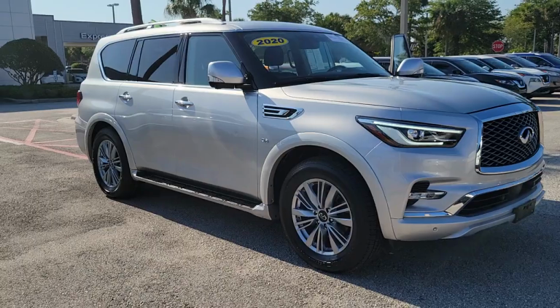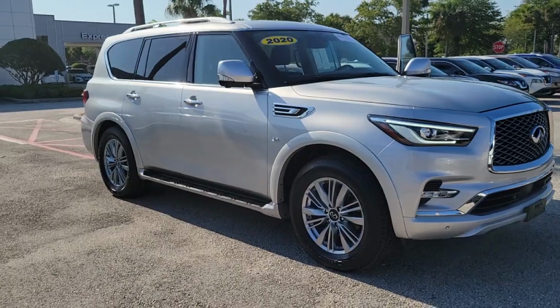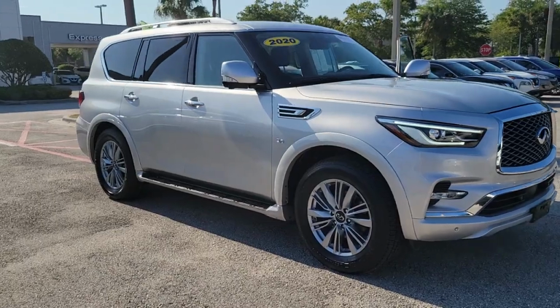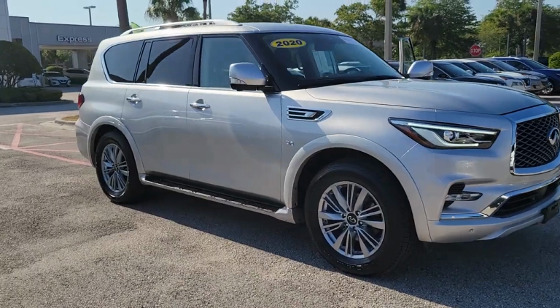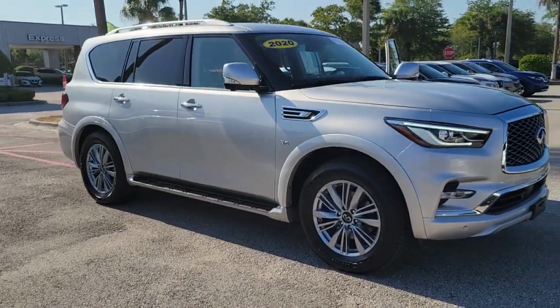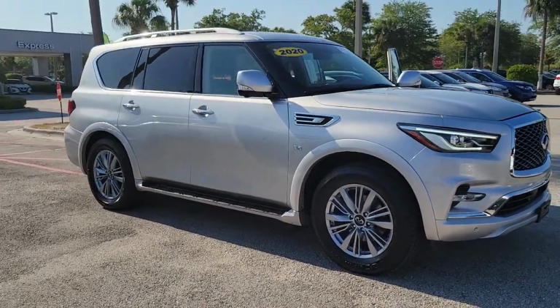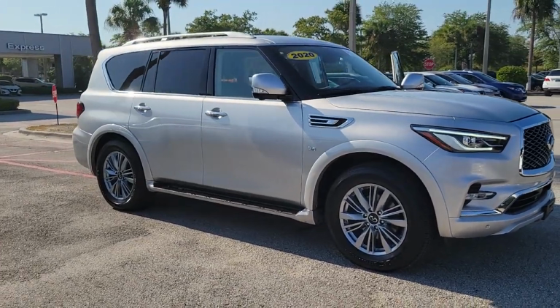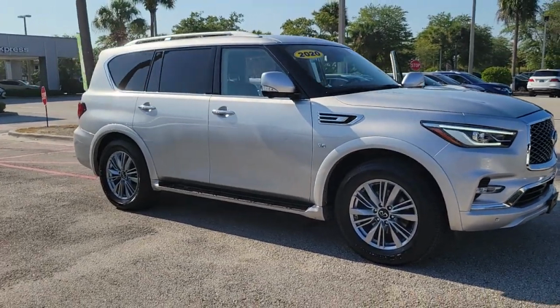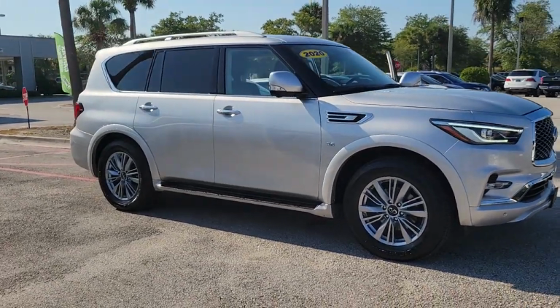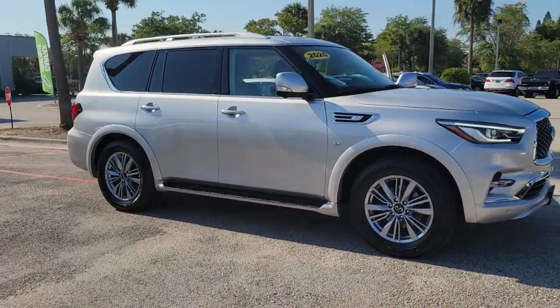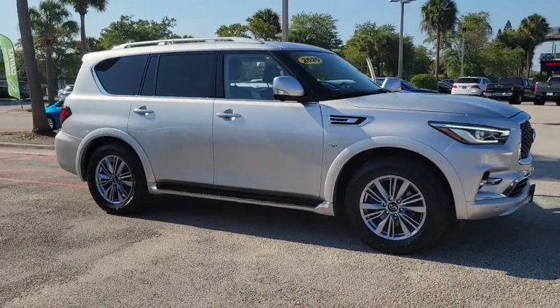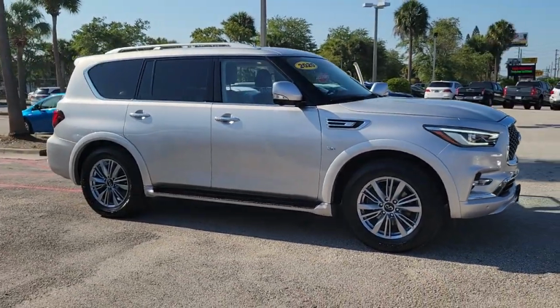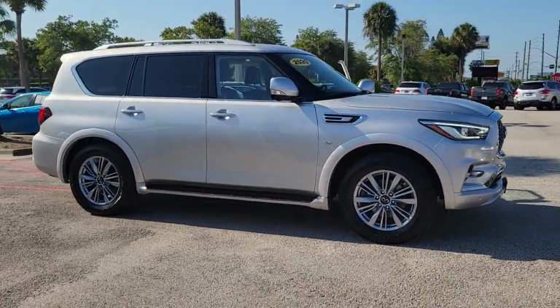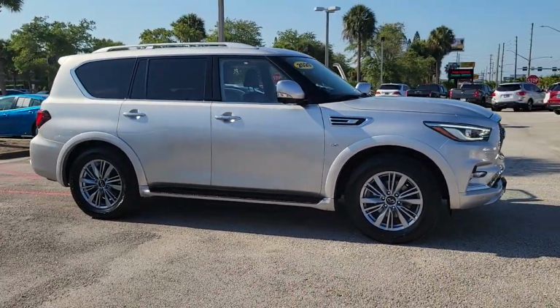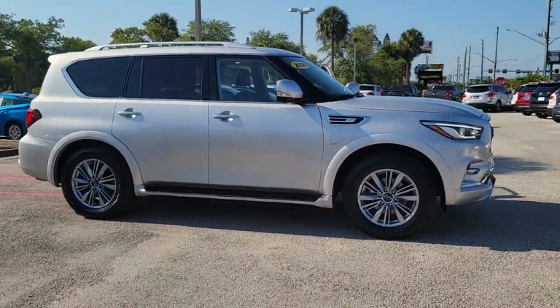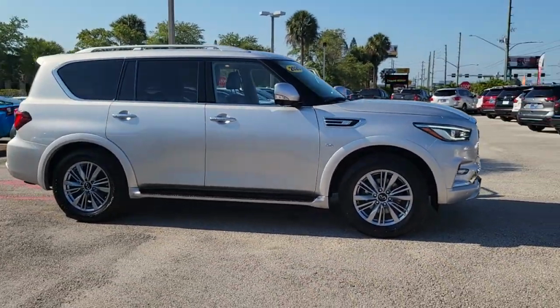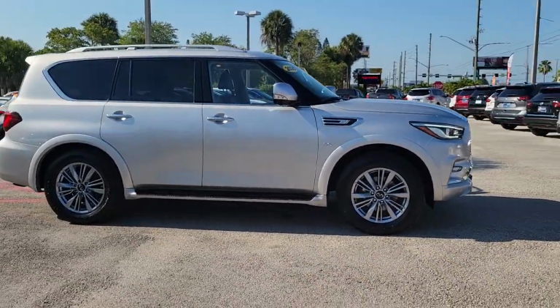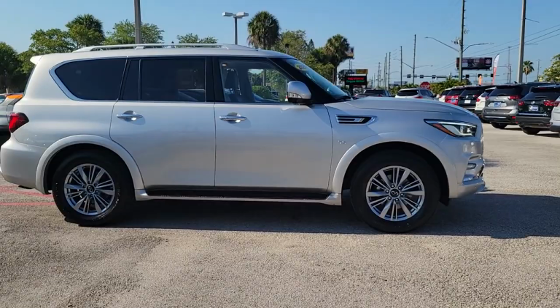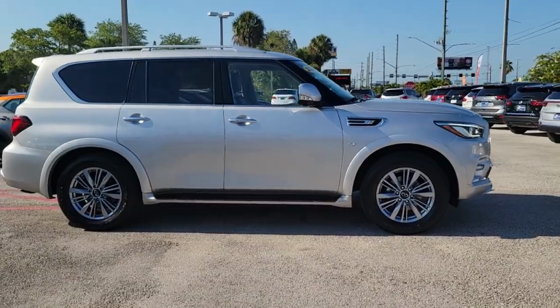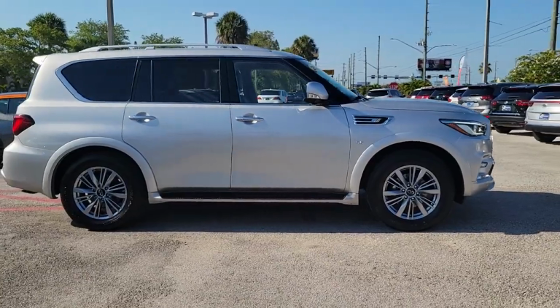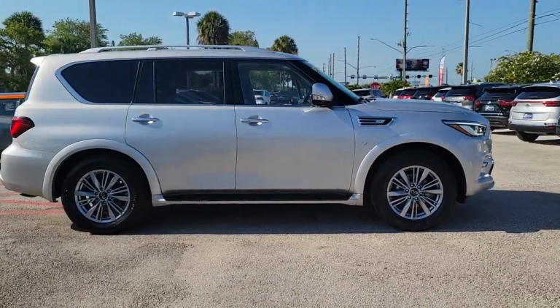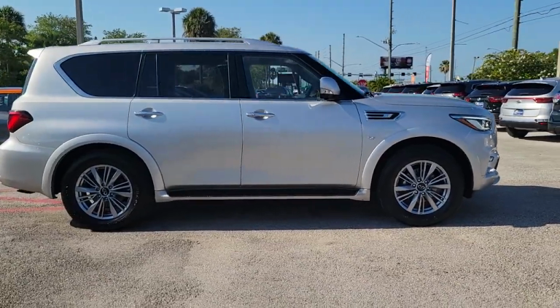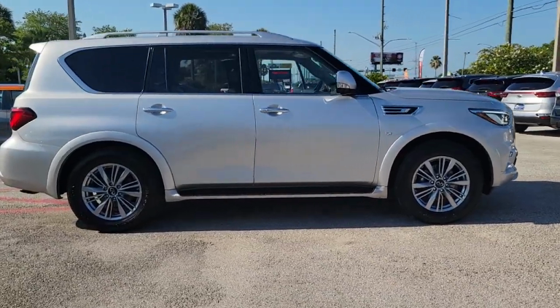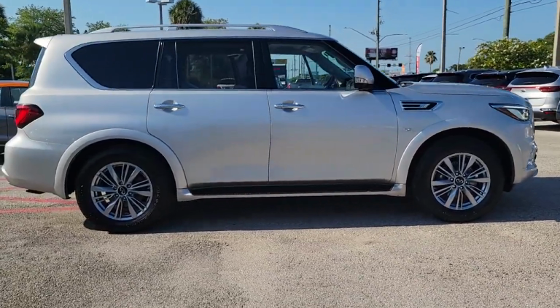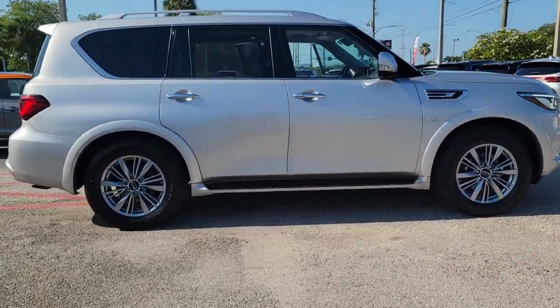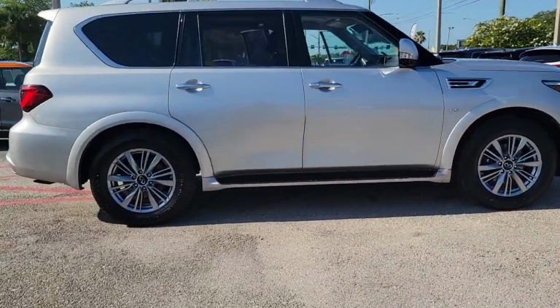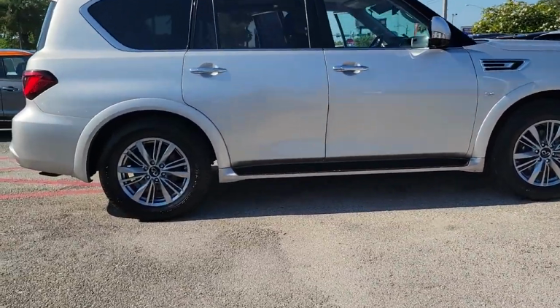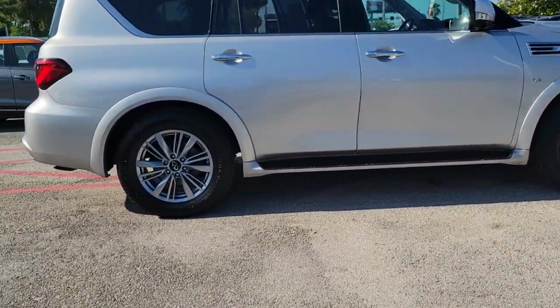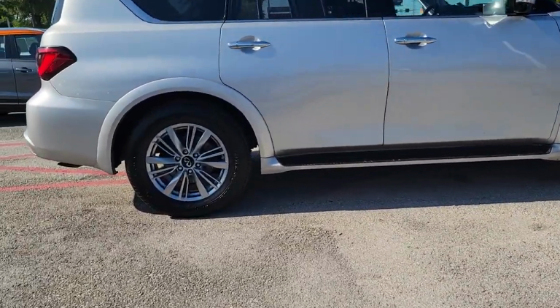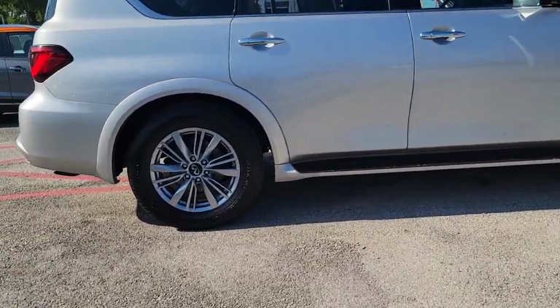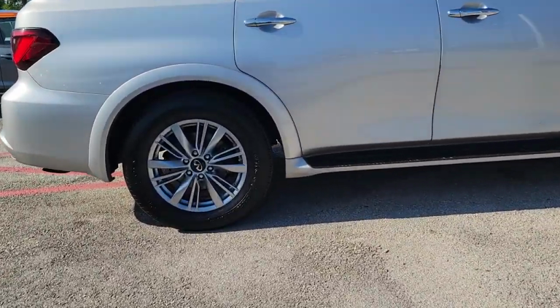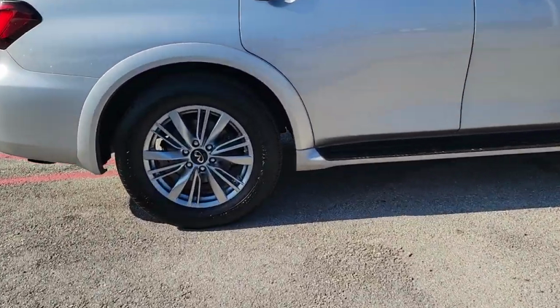Enjoy the view of this 2020 Infiniti QX80. With less than 70,000 miles on the odometer, this vehicle stands out from the rest.